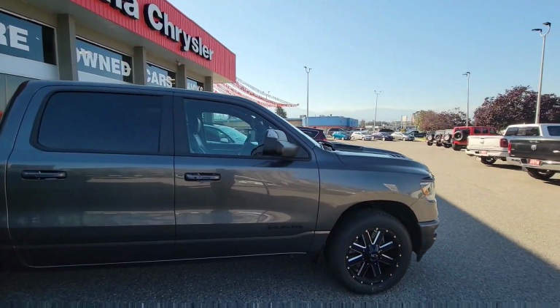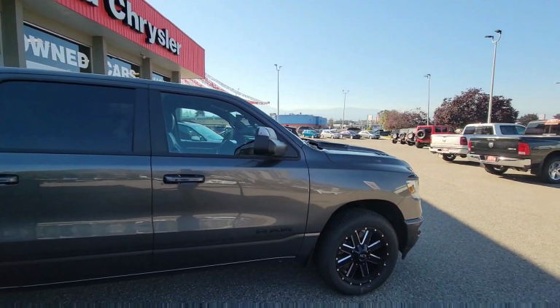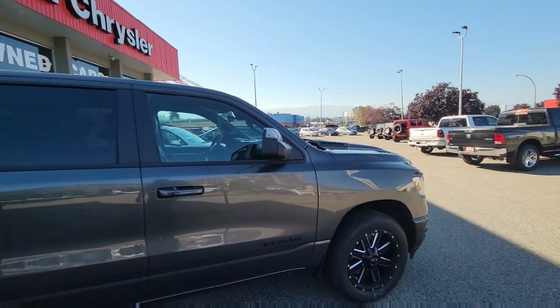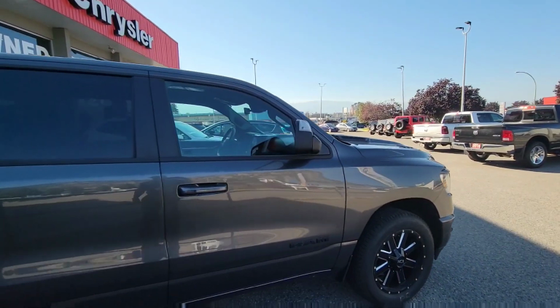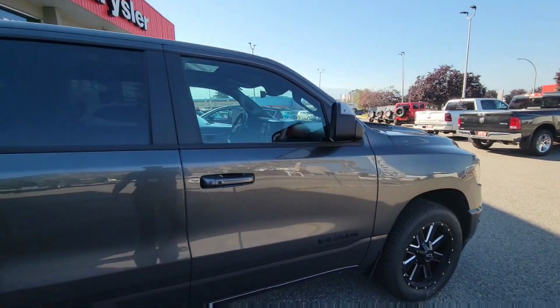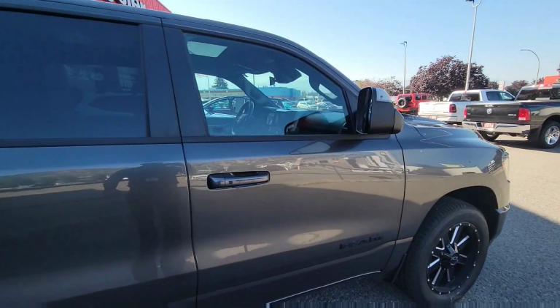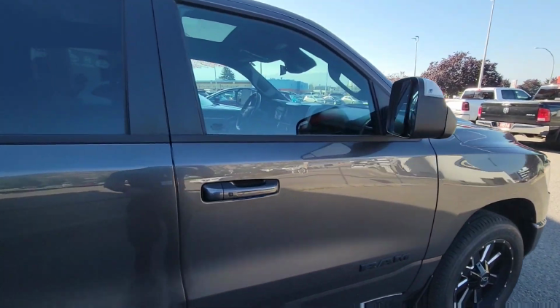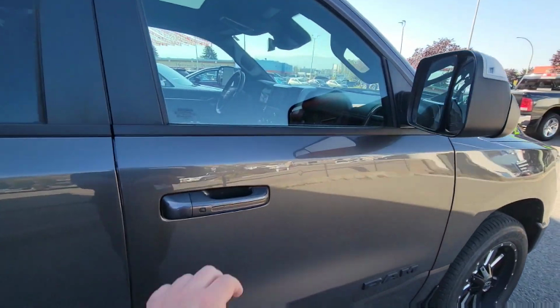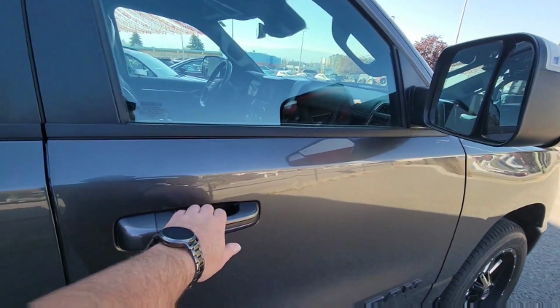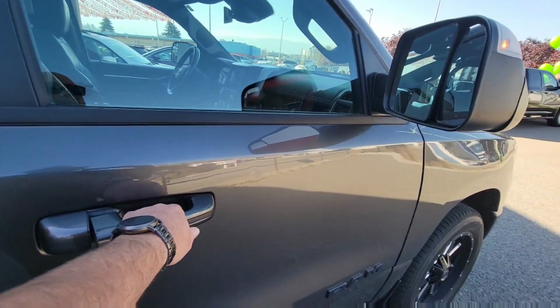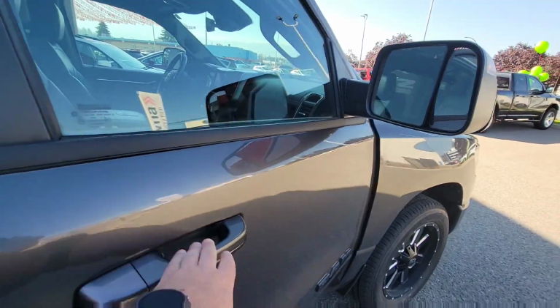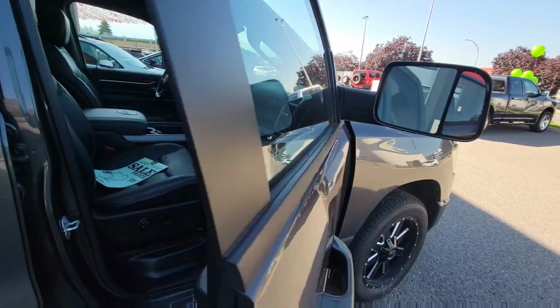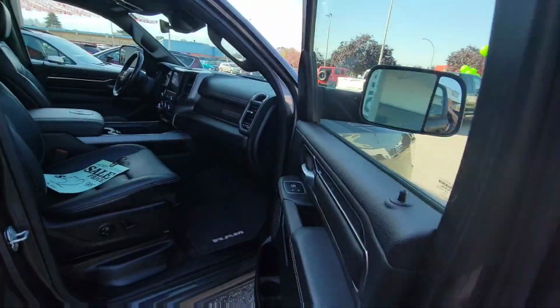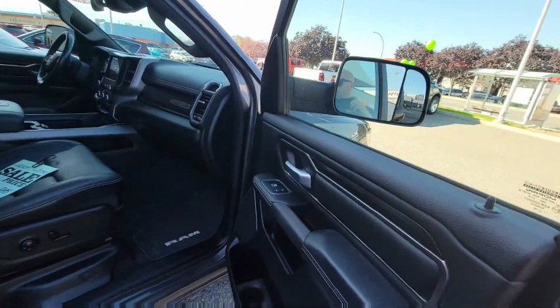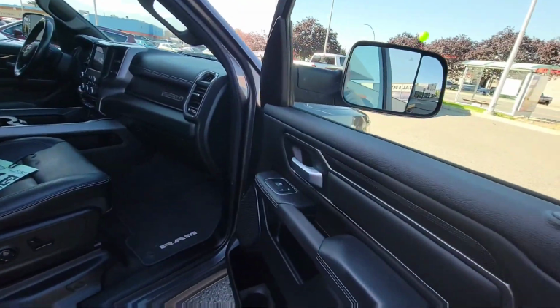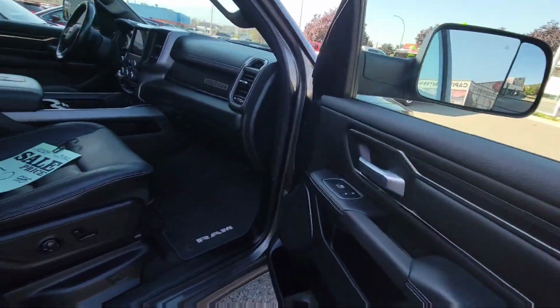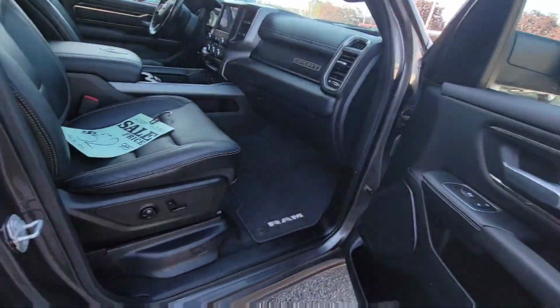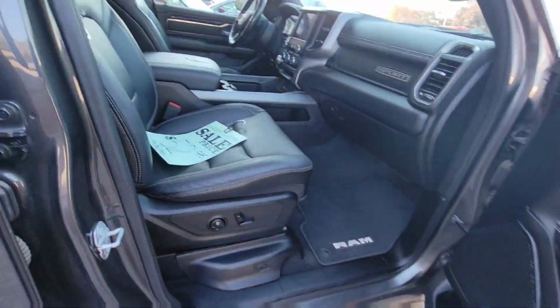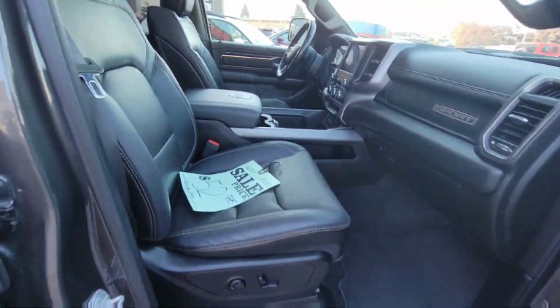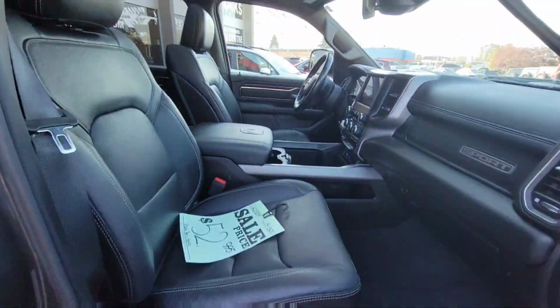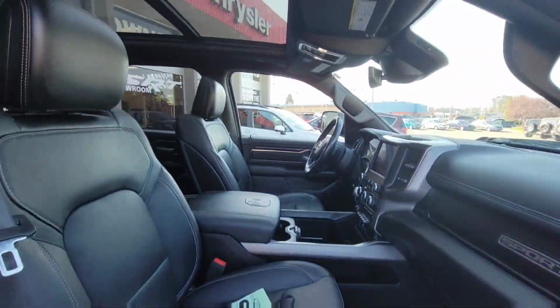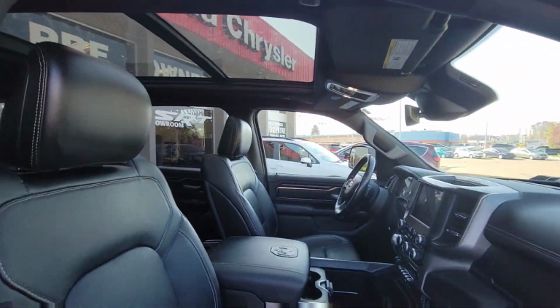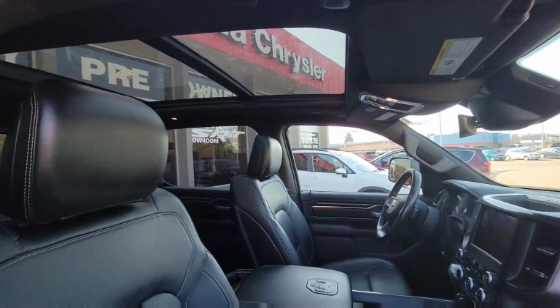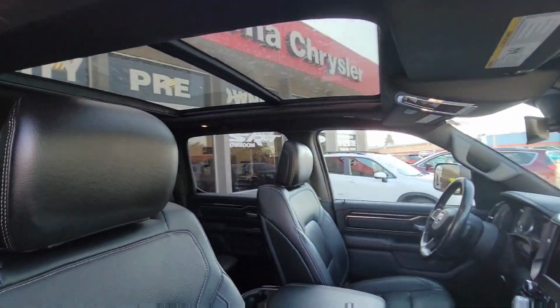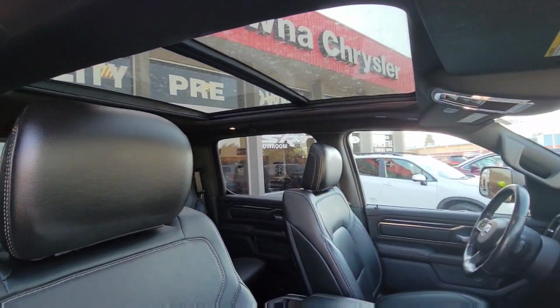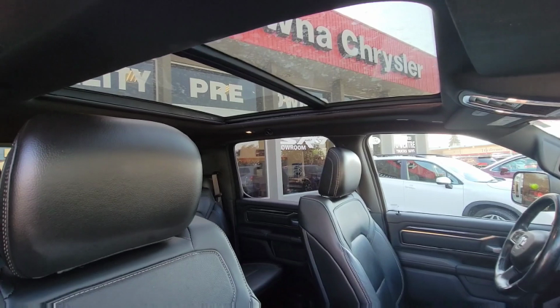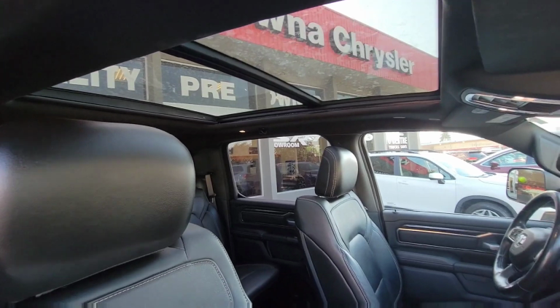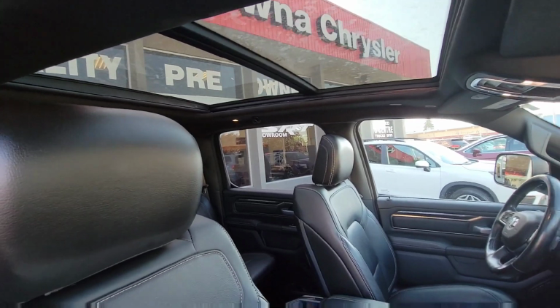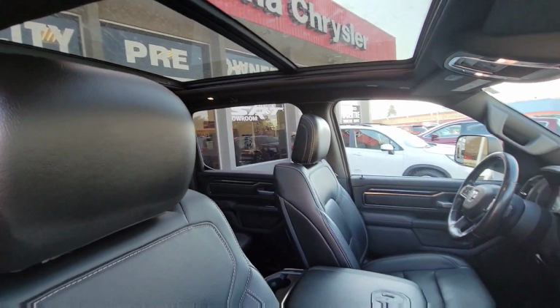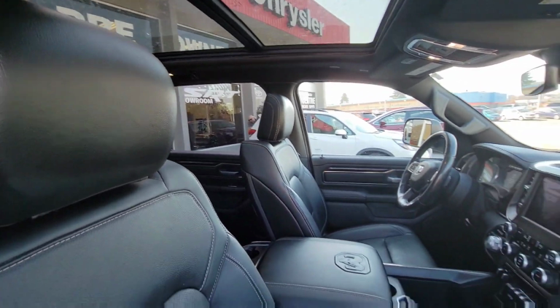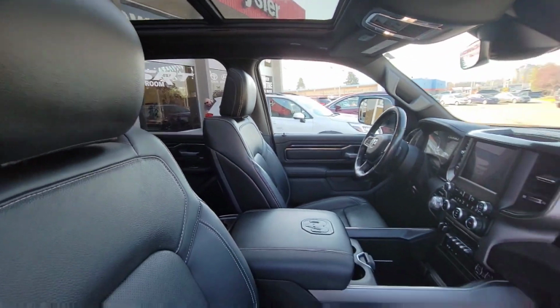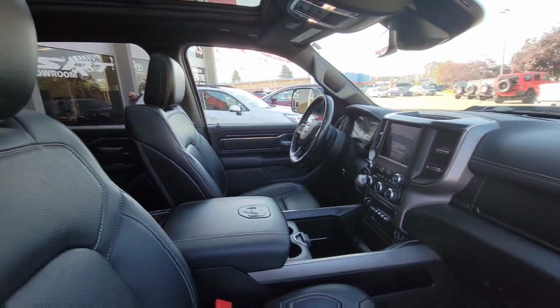Now this is a crew cab with a 5.7 box. This has a trailer tow package and proximity entry.